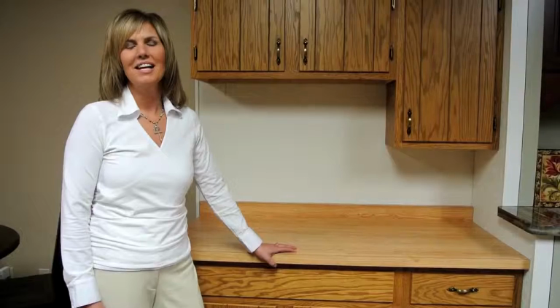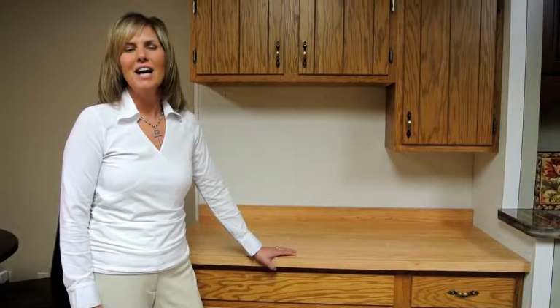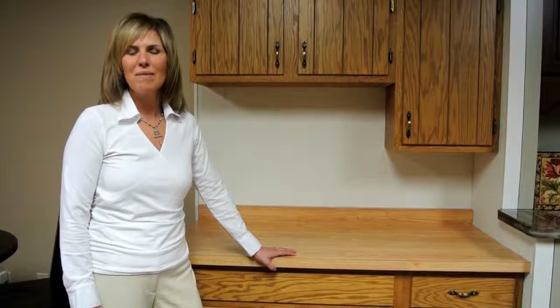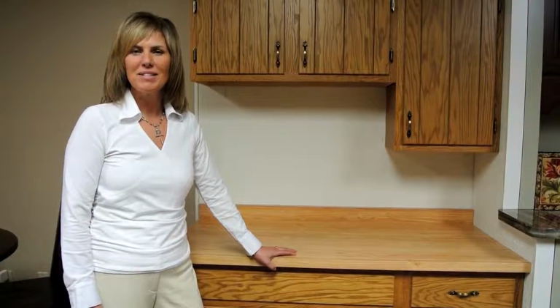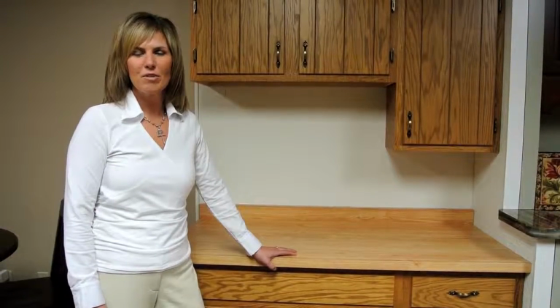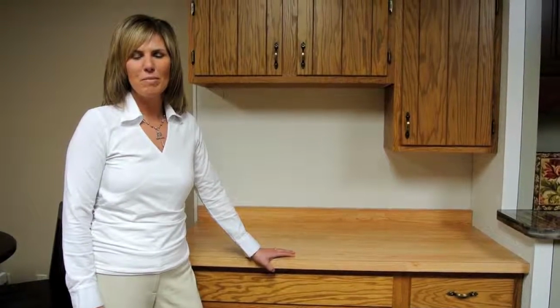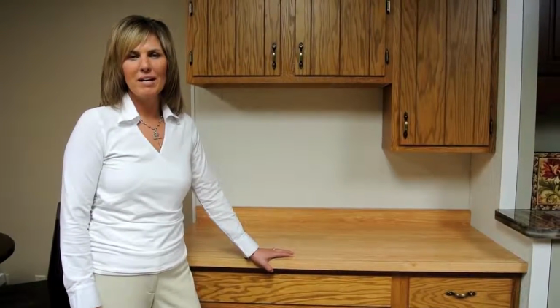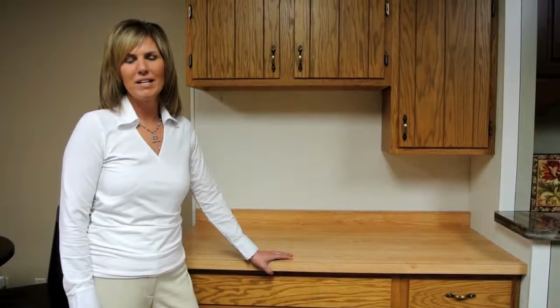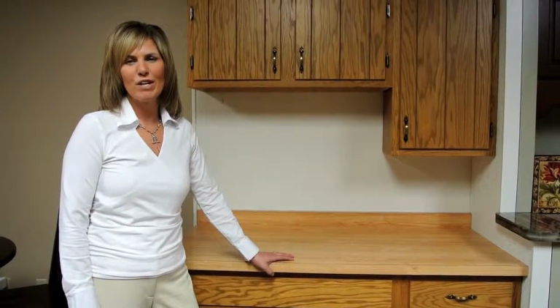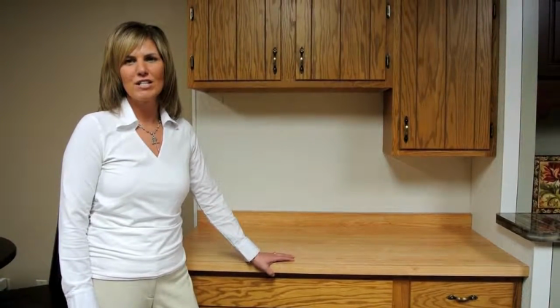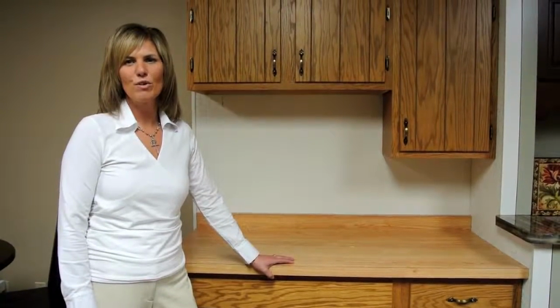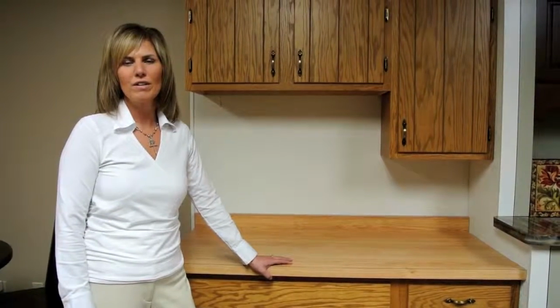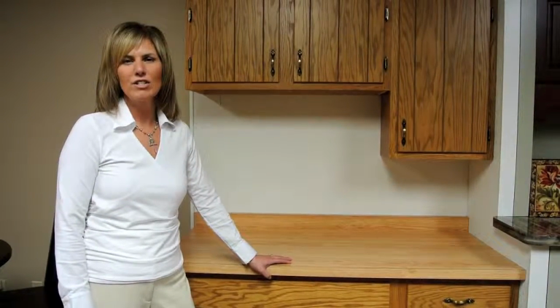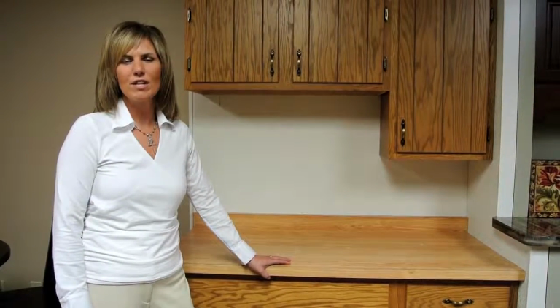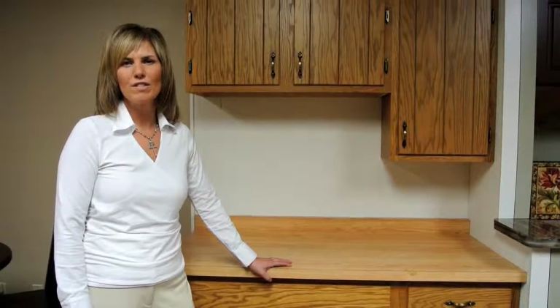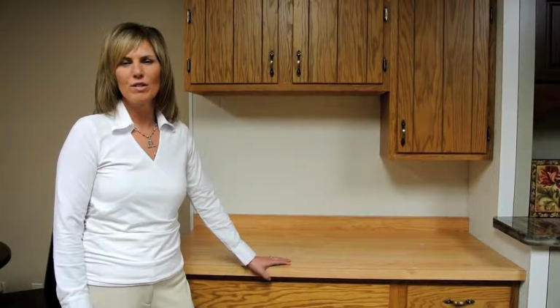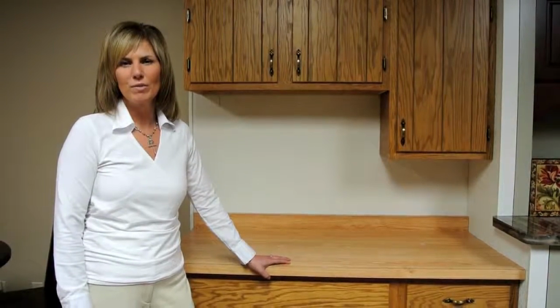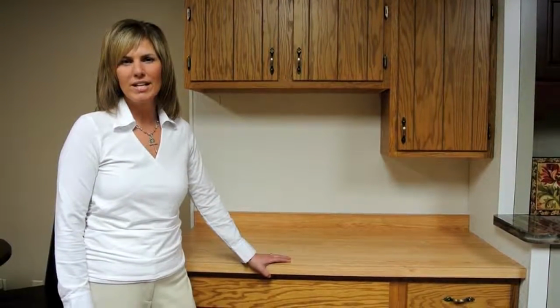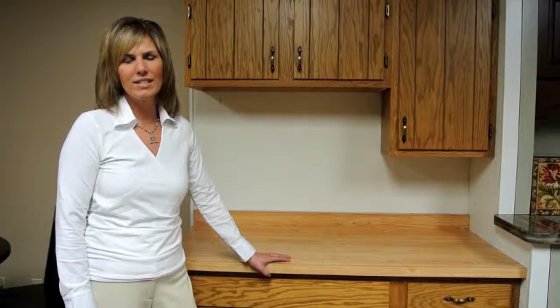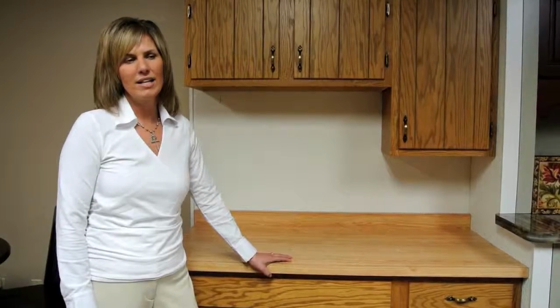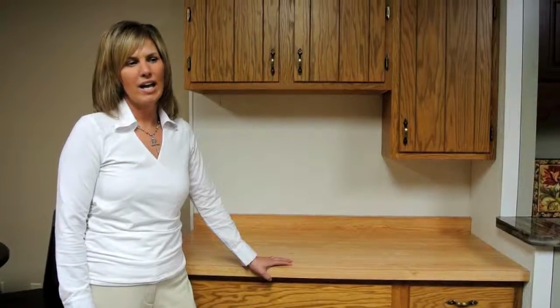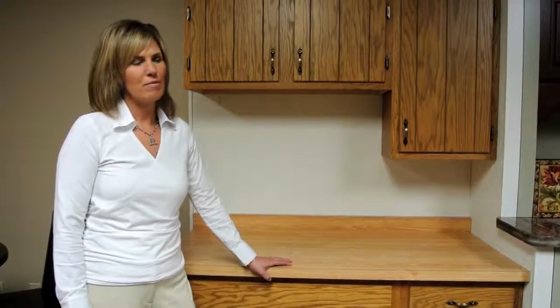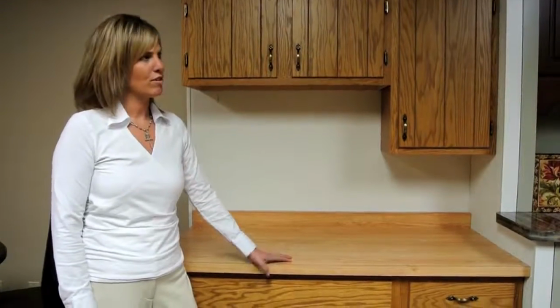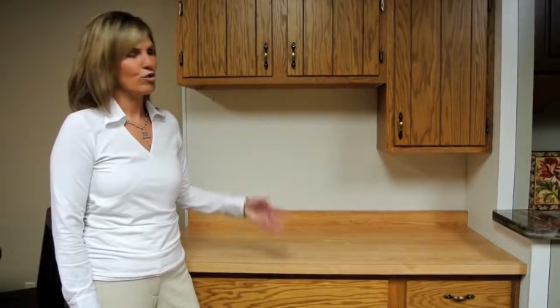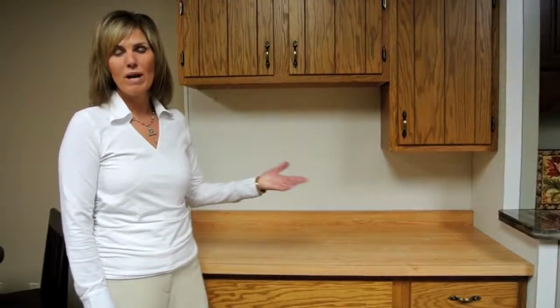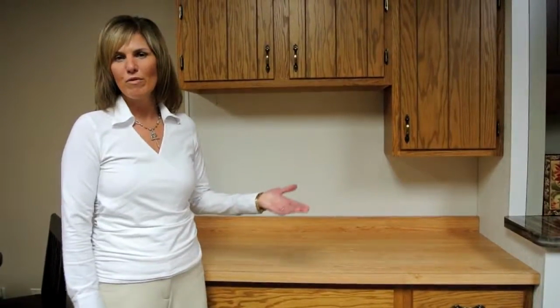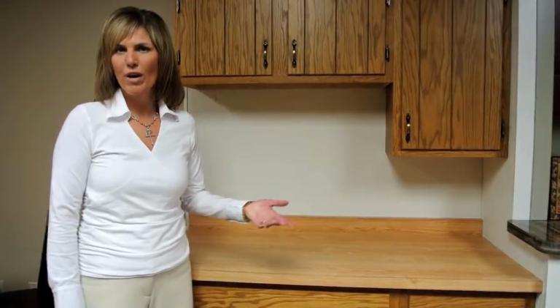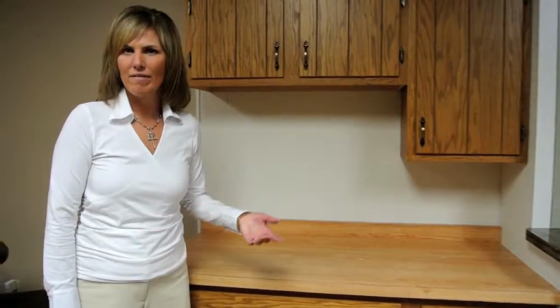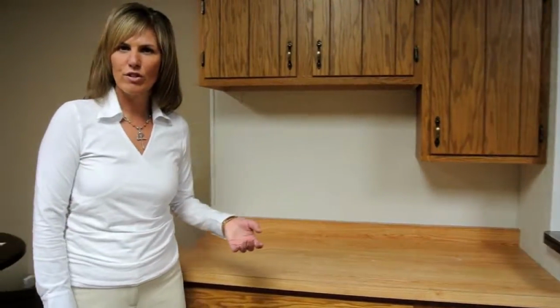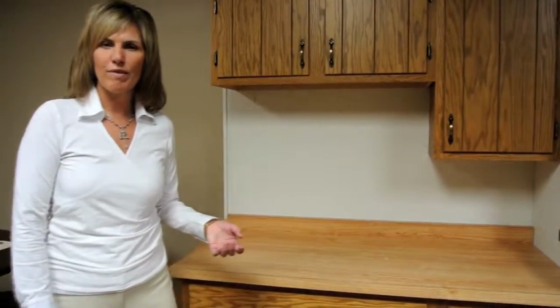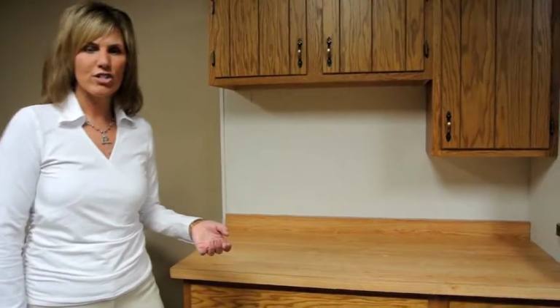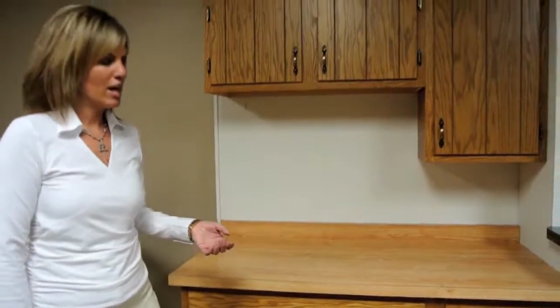Hi, my name is Sarah Bauman and I am the franchise owner of Kitchen Salvers in Eau Claire, Wisconsin. I'm just going to show you my before and after a reface job.